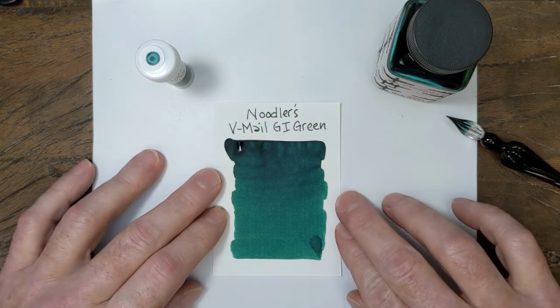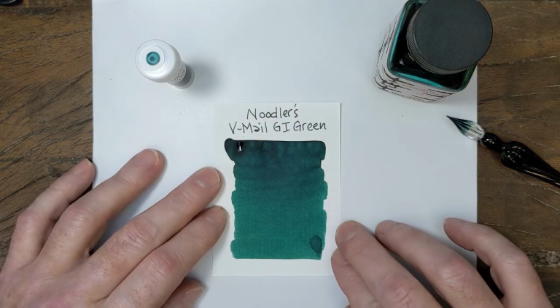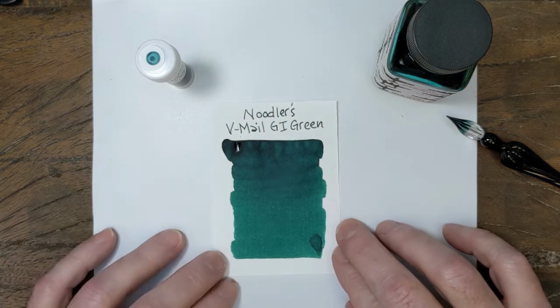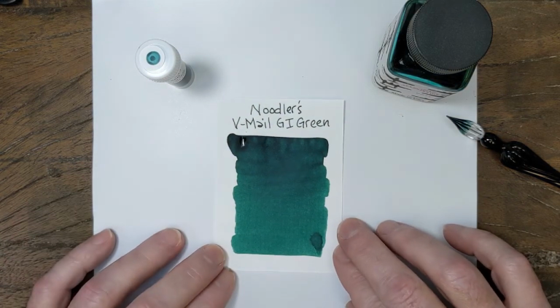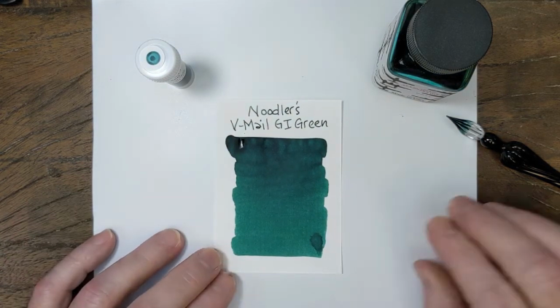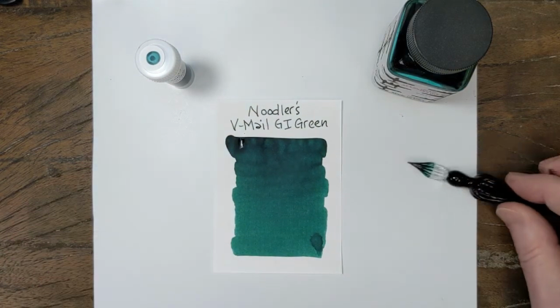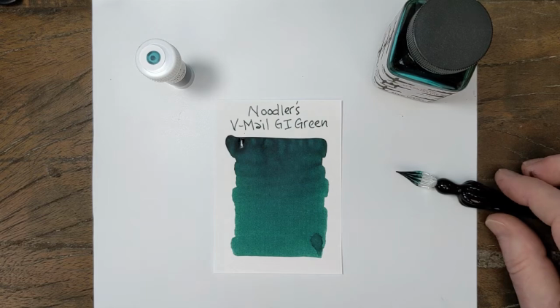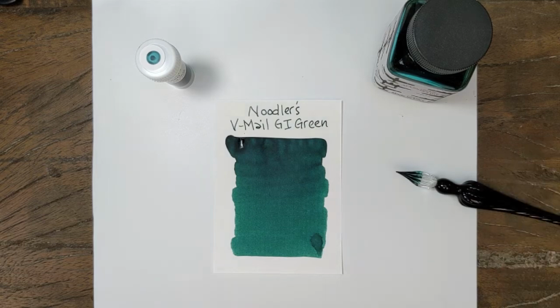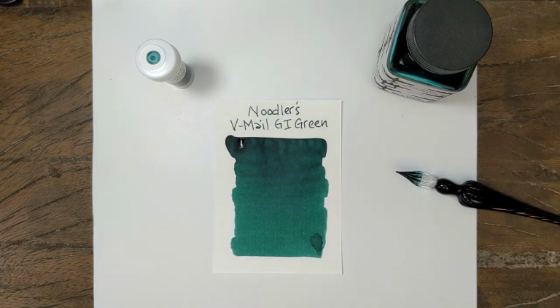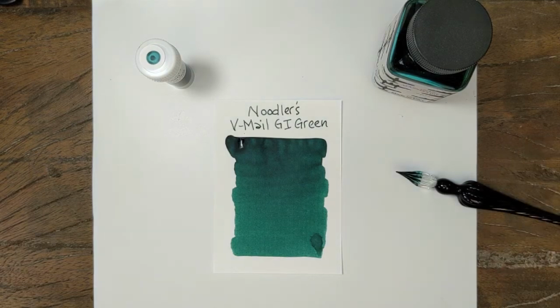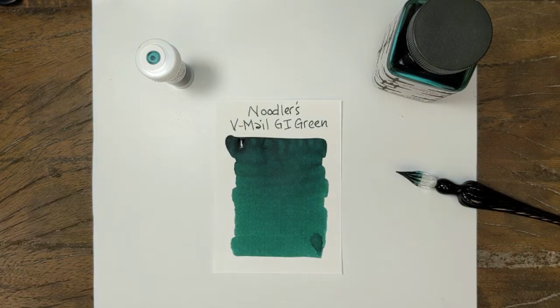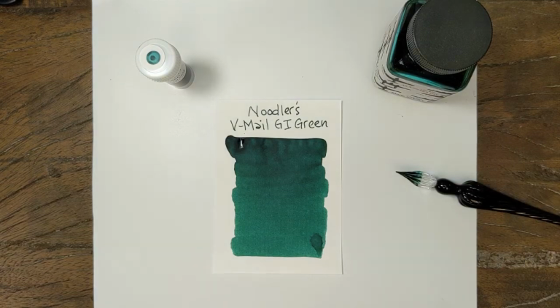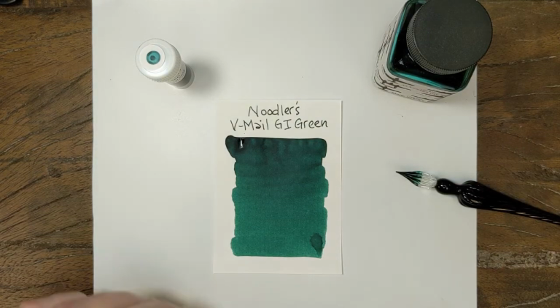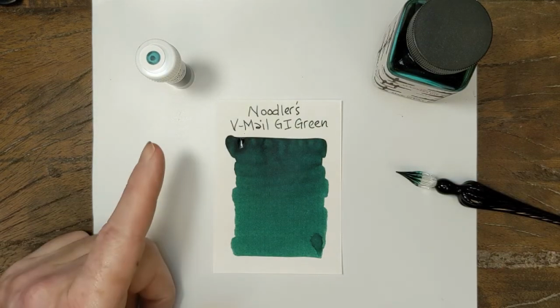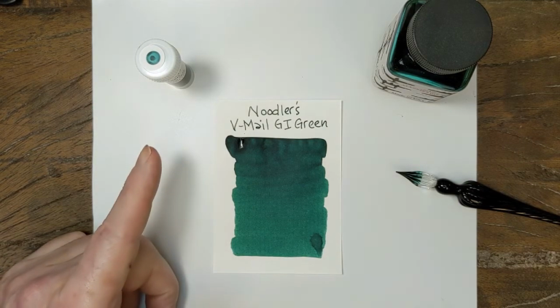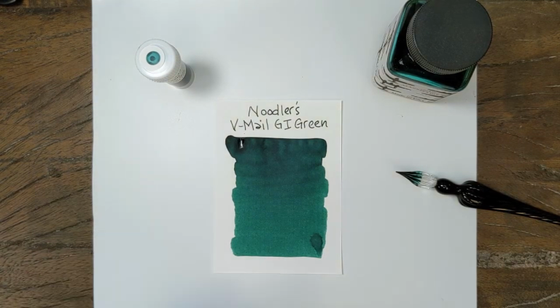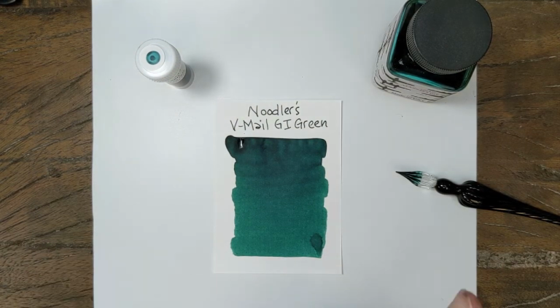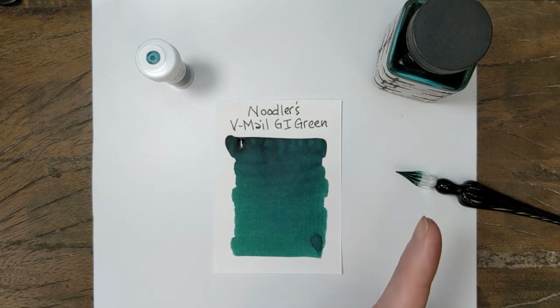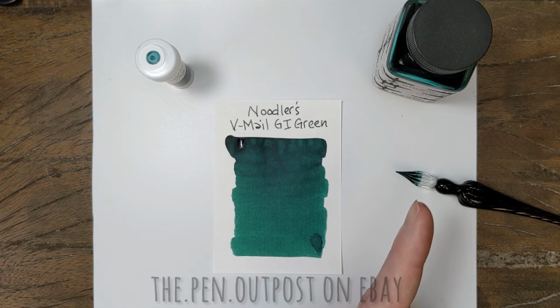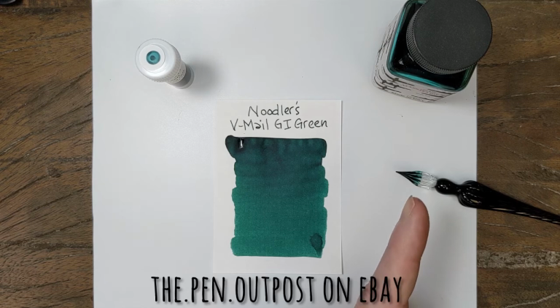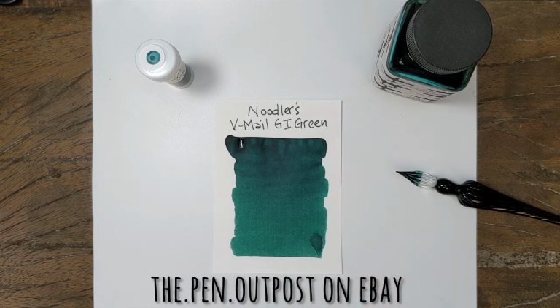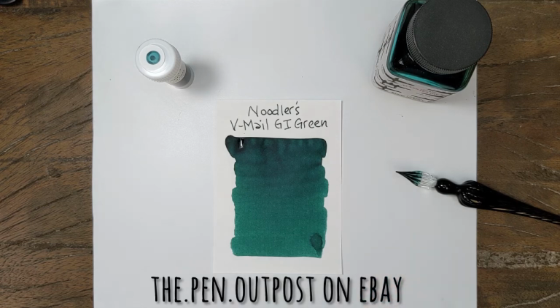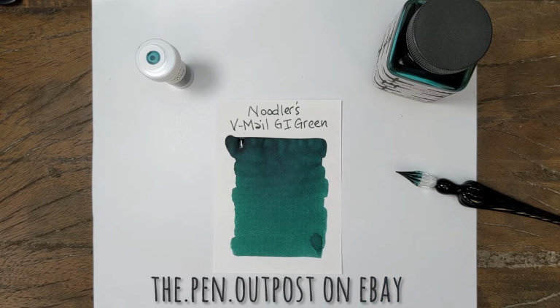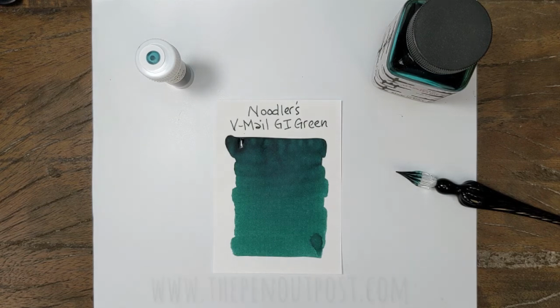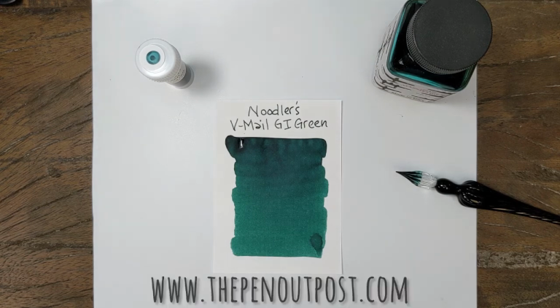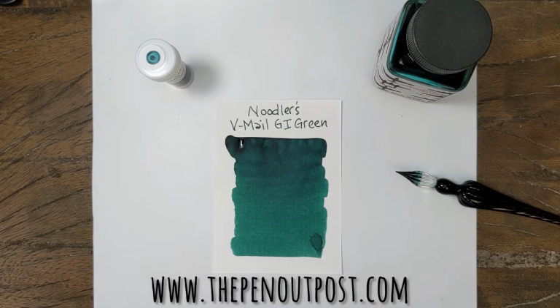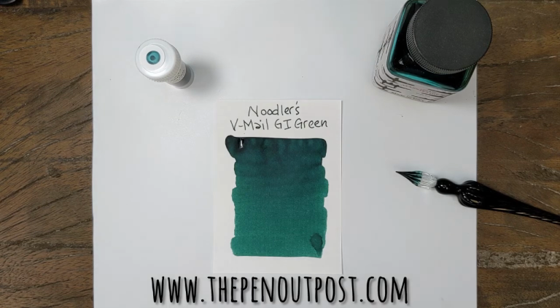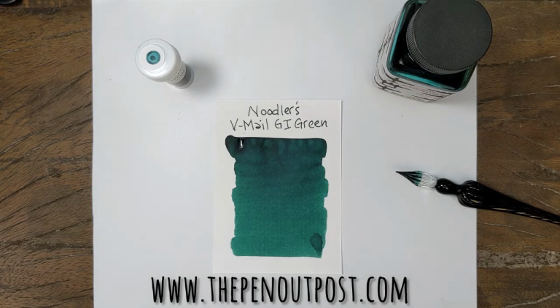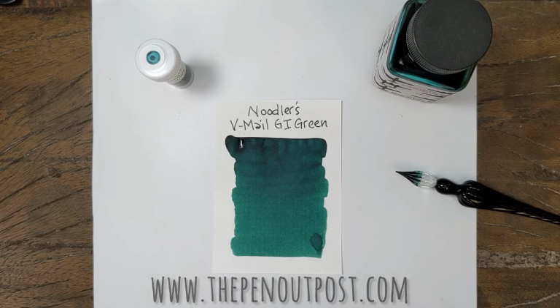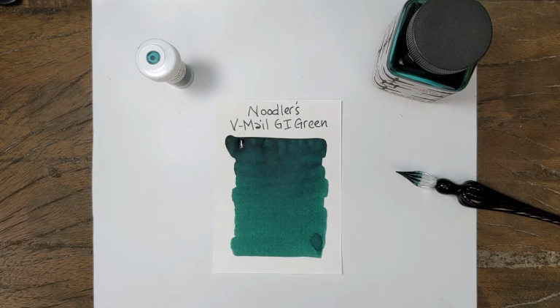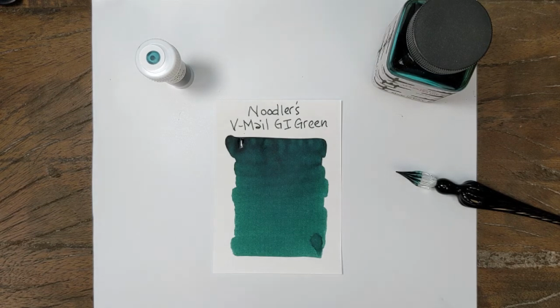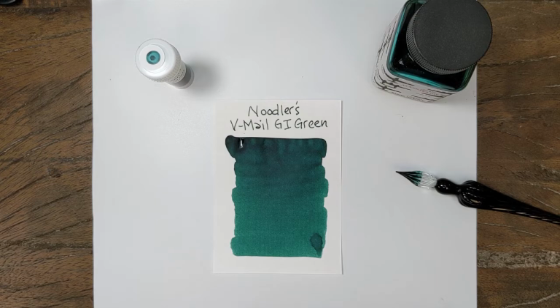Noodler's V-Mail GI Green. It's available in a three milliliter sample and a three ounce bottle at the Pen Outpost, on thepenoutpost.com. Thanks for watching.